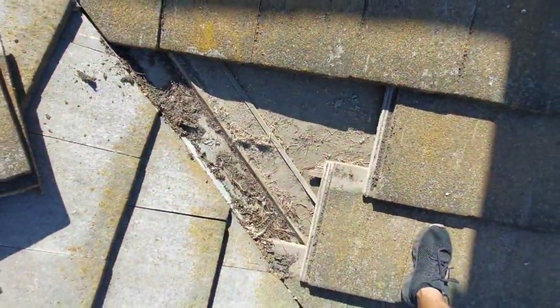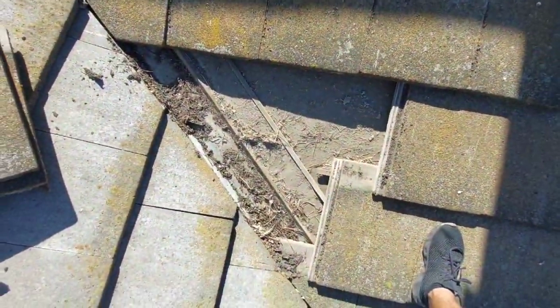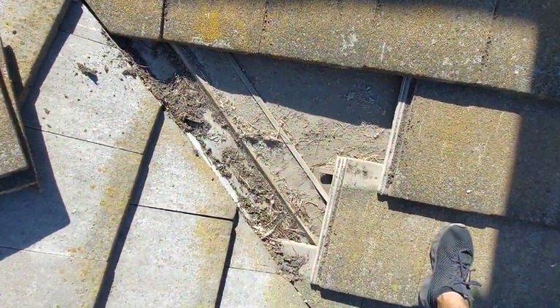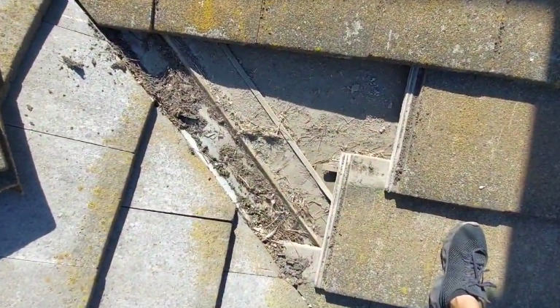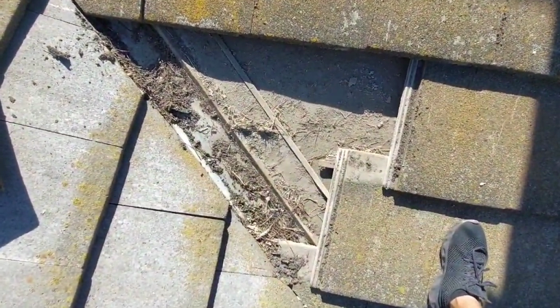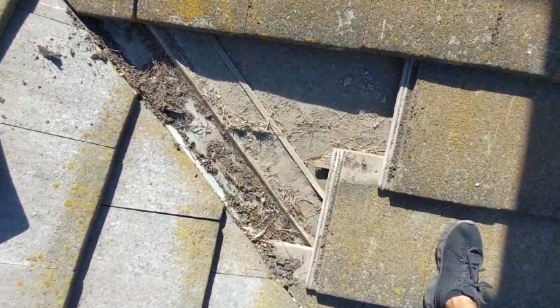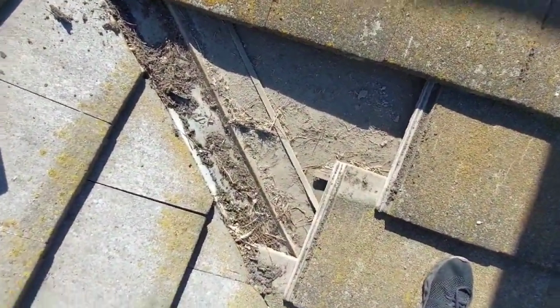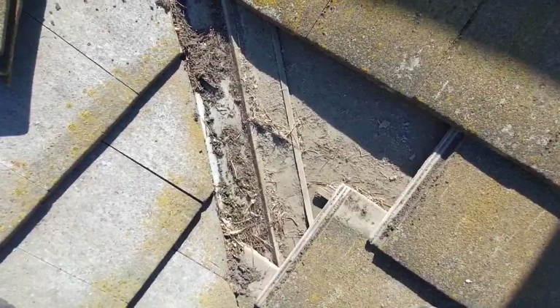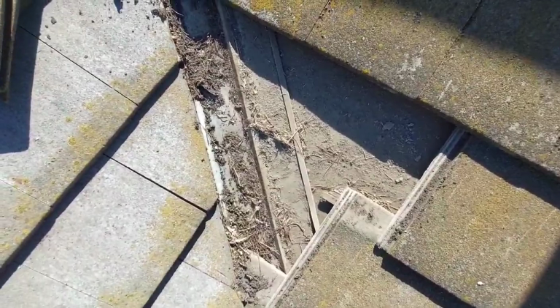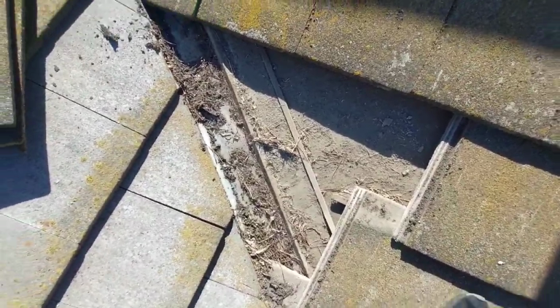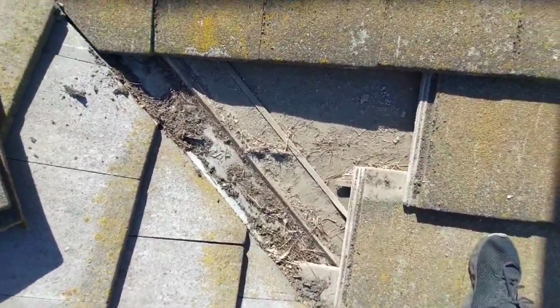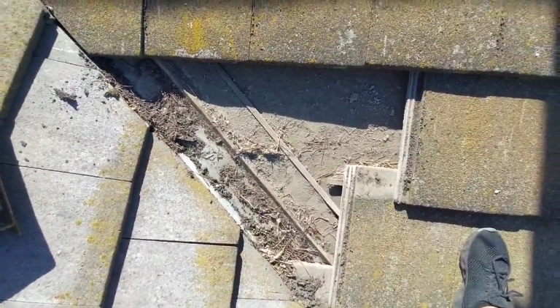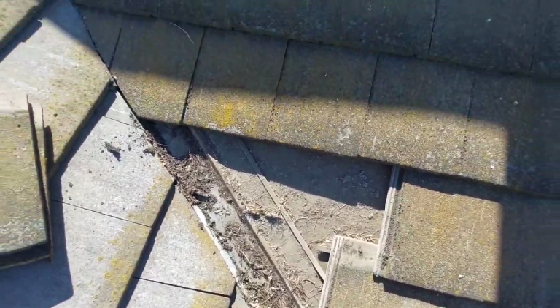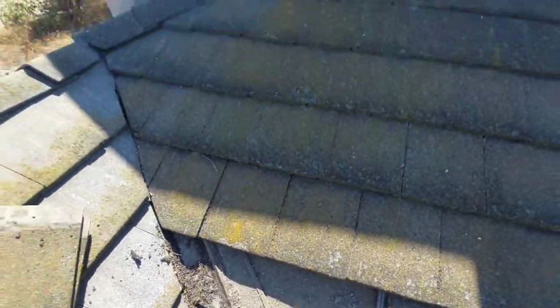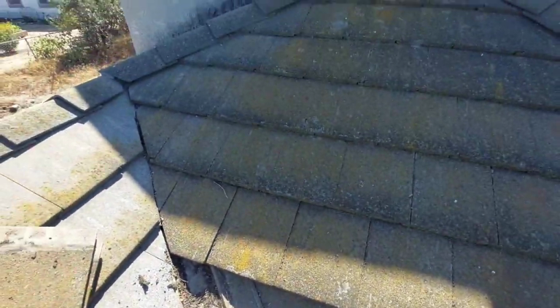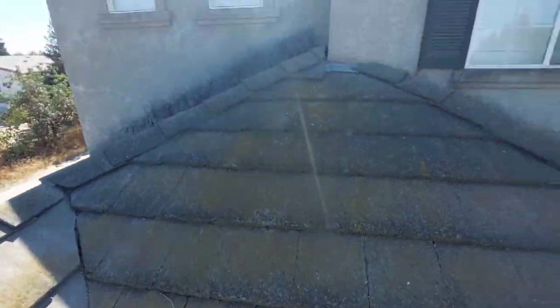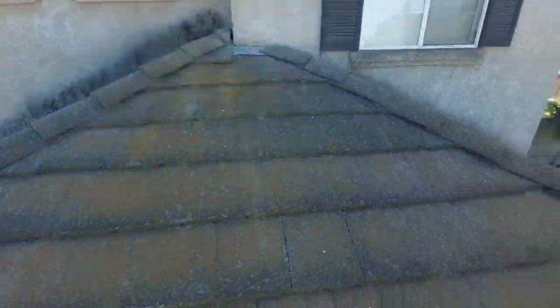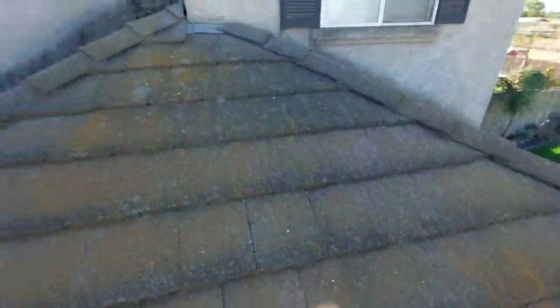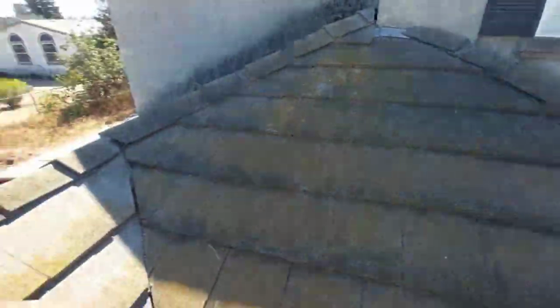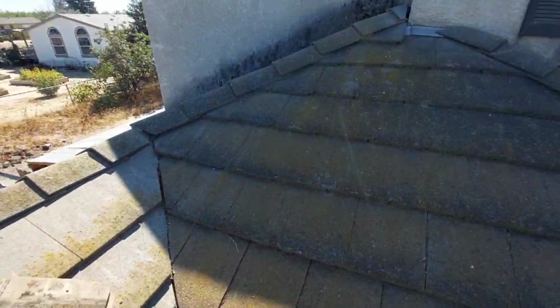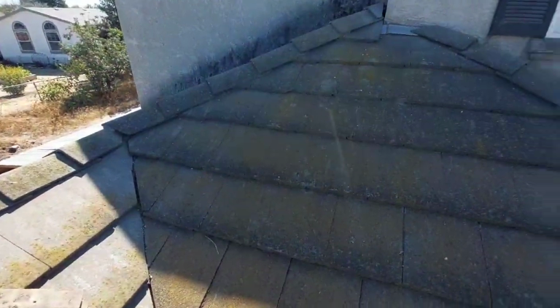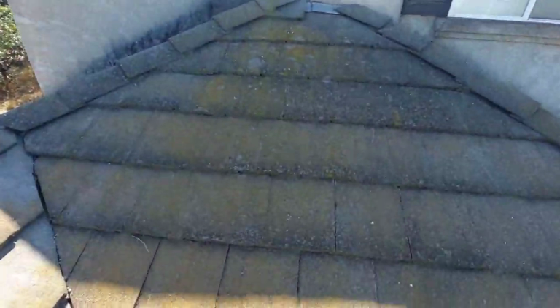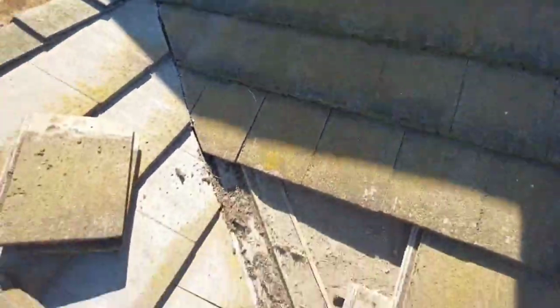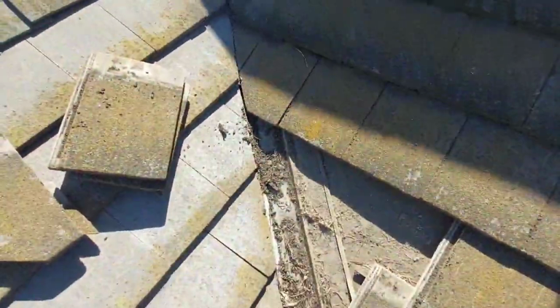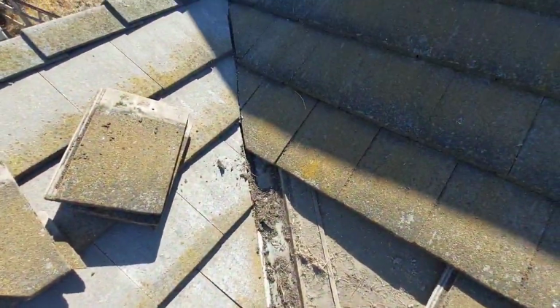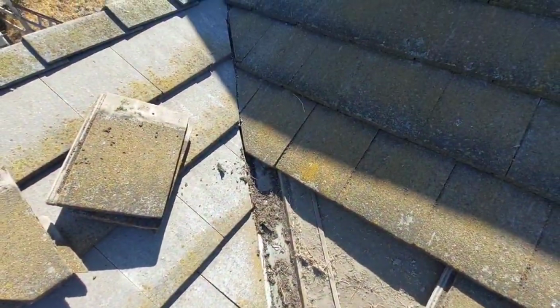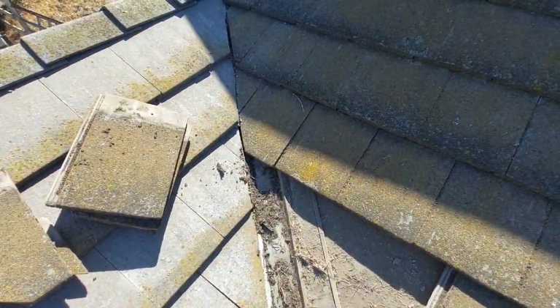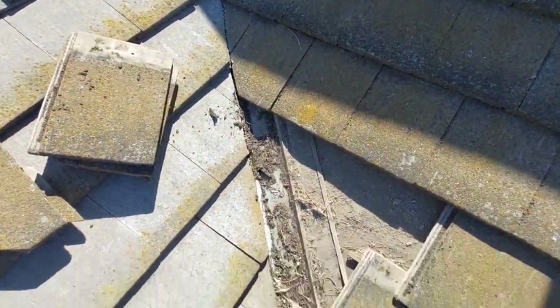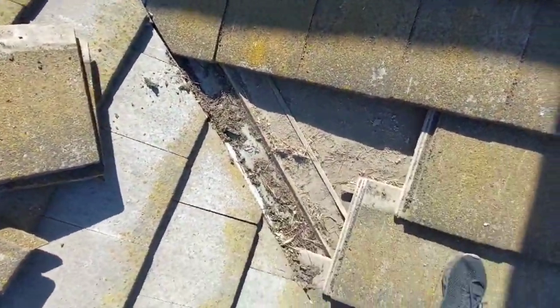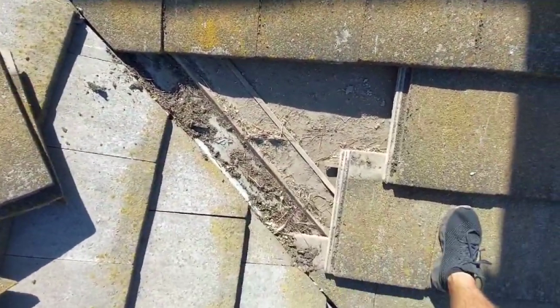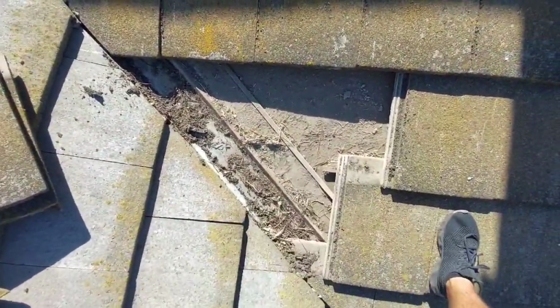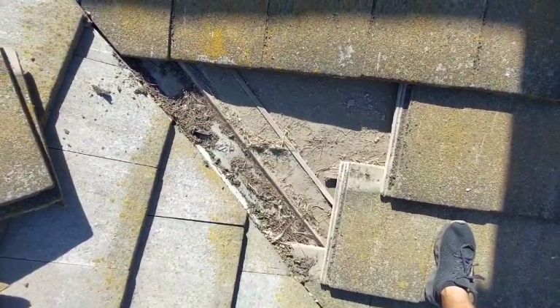It has not developed into a leak yet, but I would definitely recommend having this valley cleaned out. This roof is about 21-22 years old, so it's never been done before. I hope this helps. Thank you.